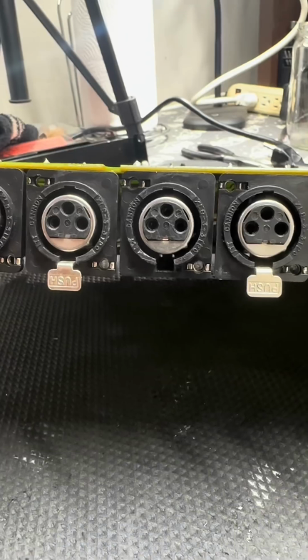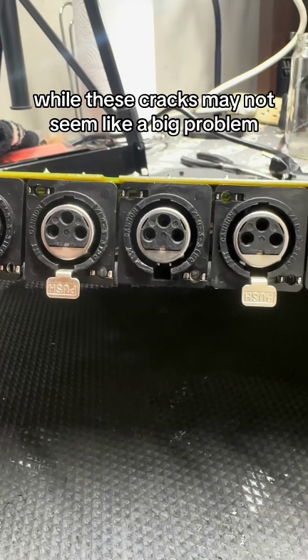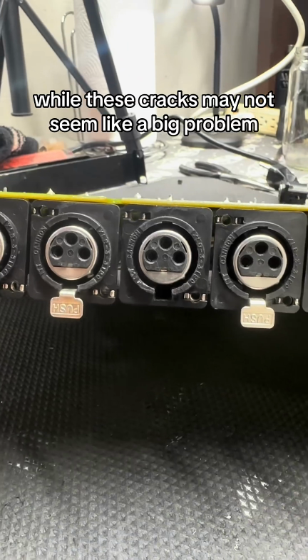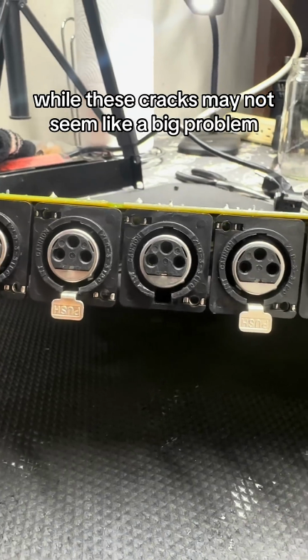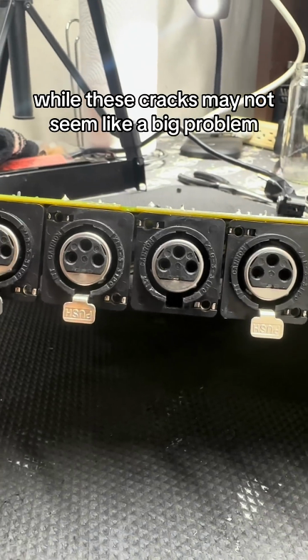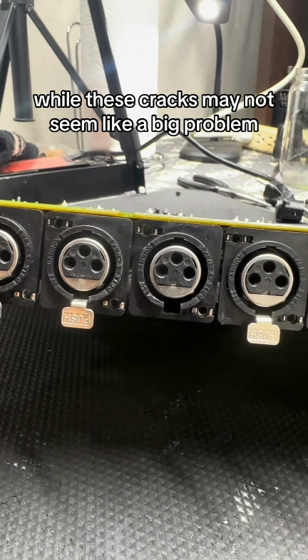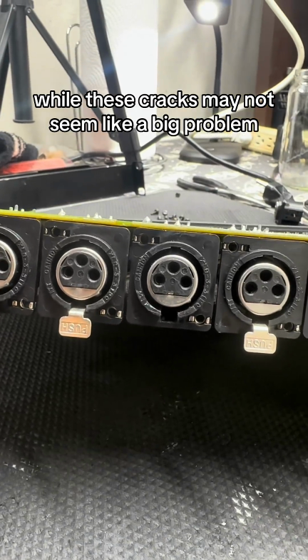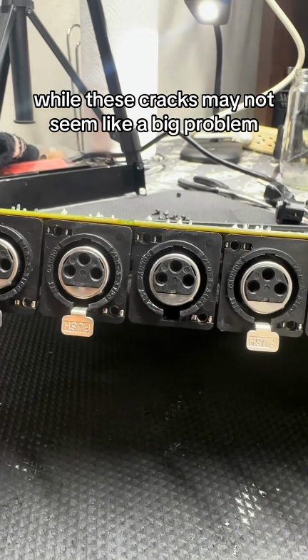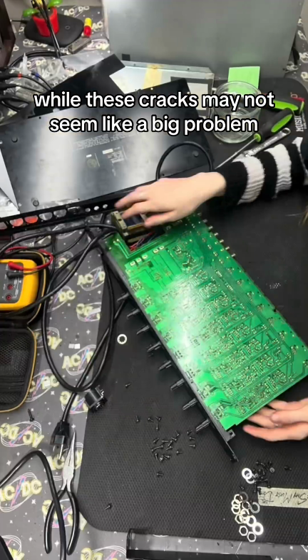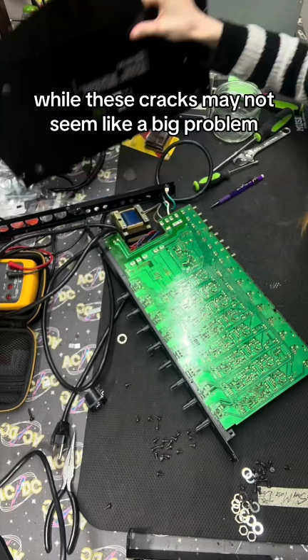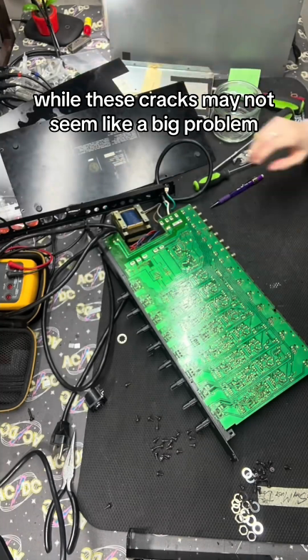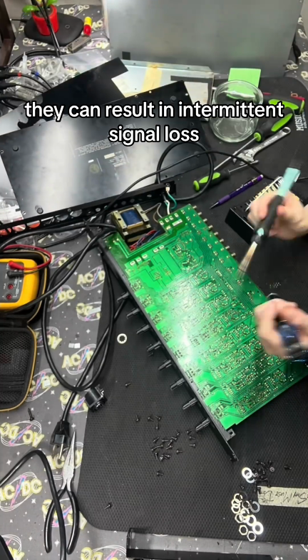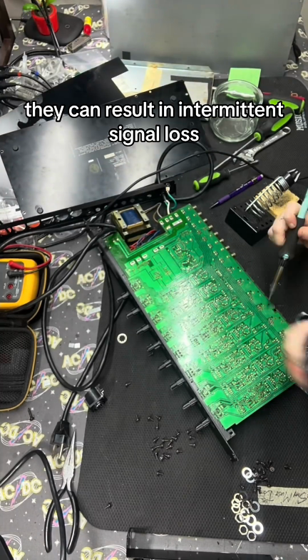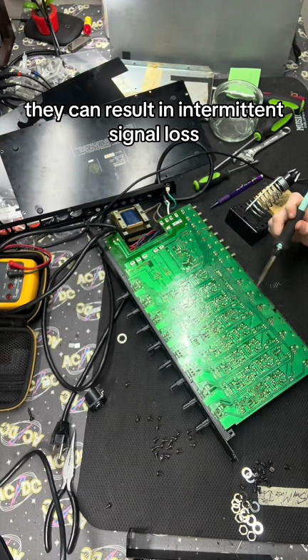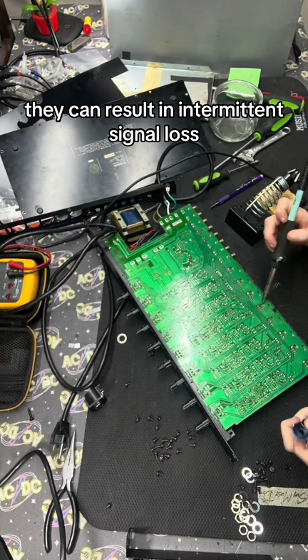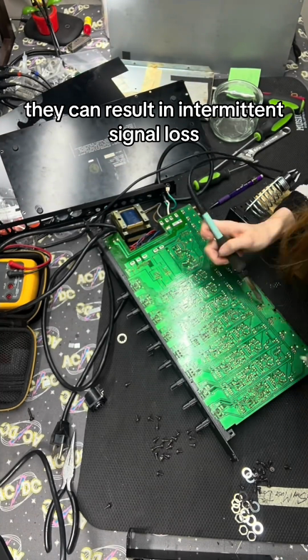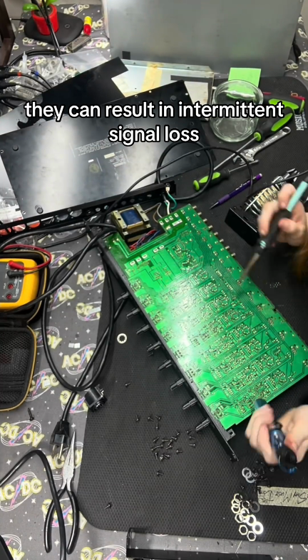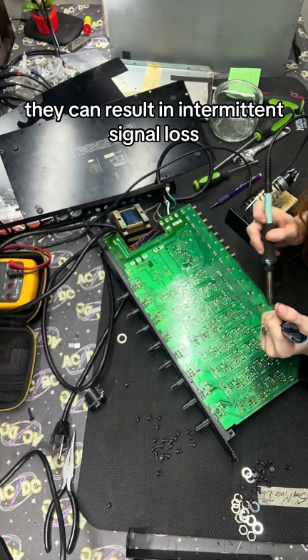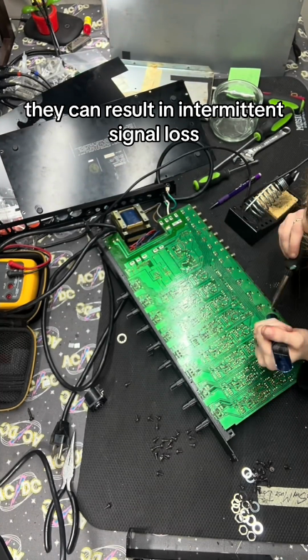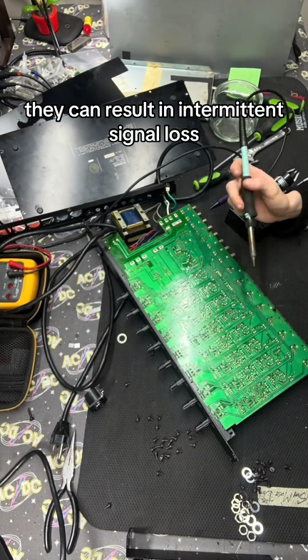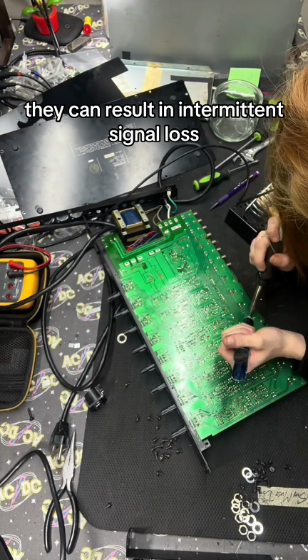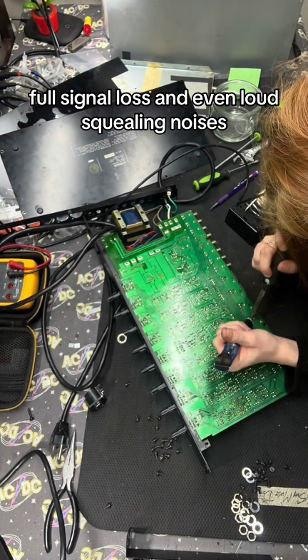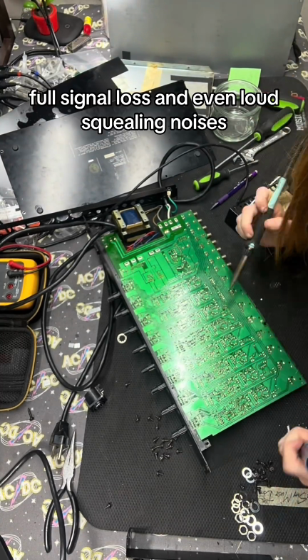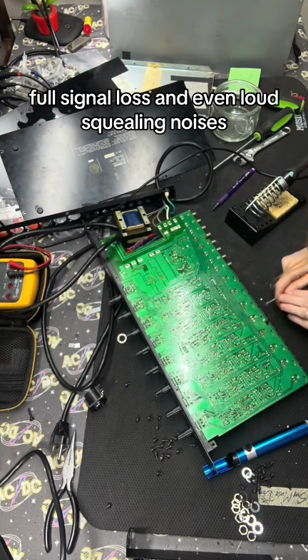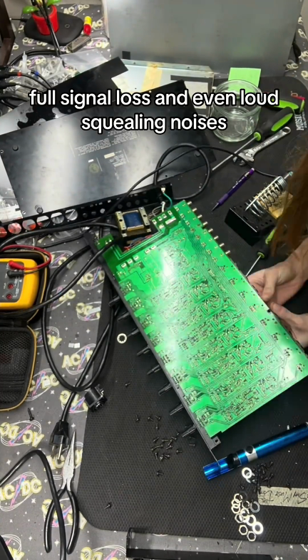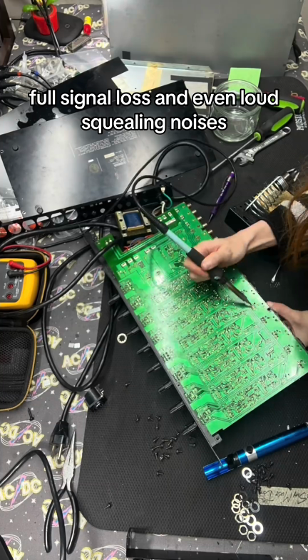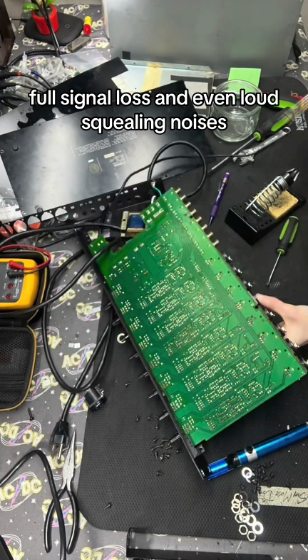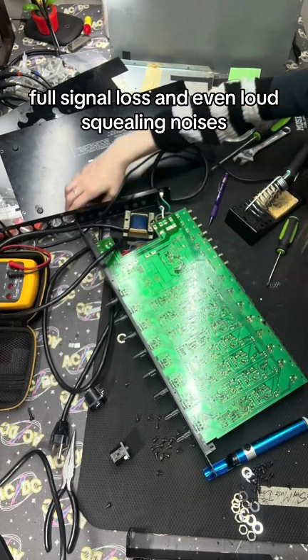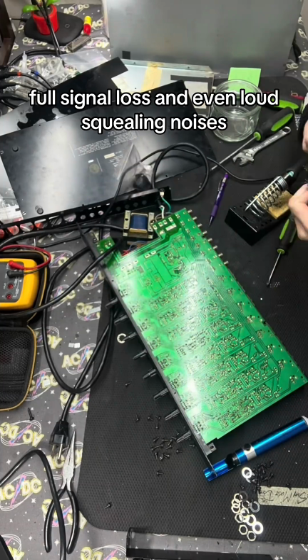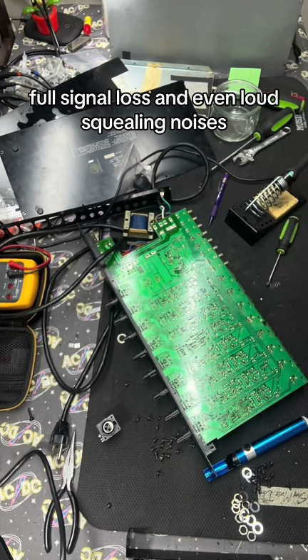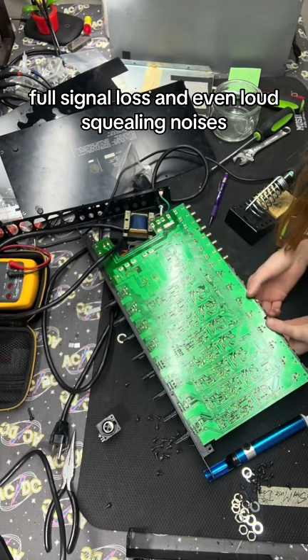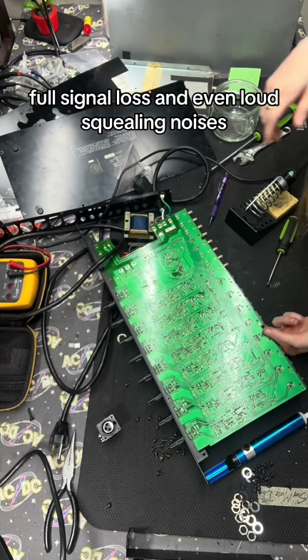While these cracks may not seem like a big problem, they can result in intermittent signal loss, full signal loss, and even loud squealing noises.